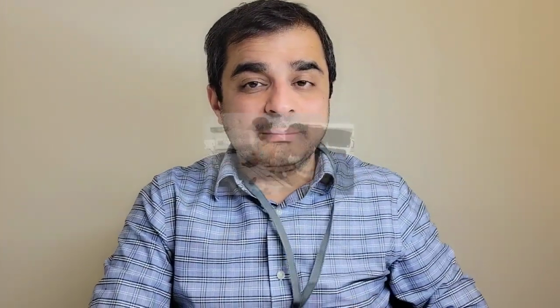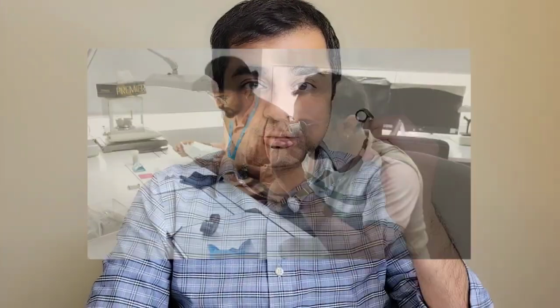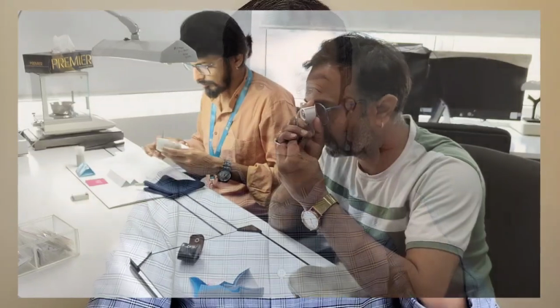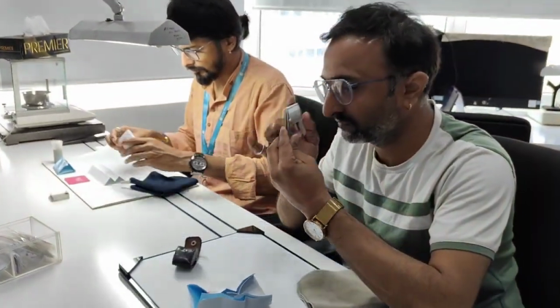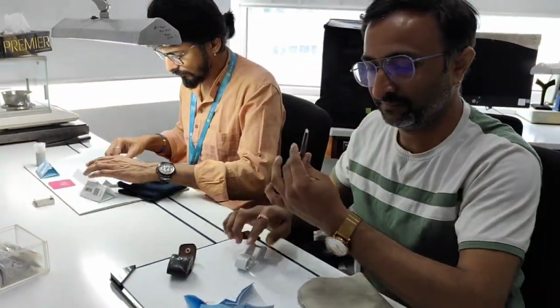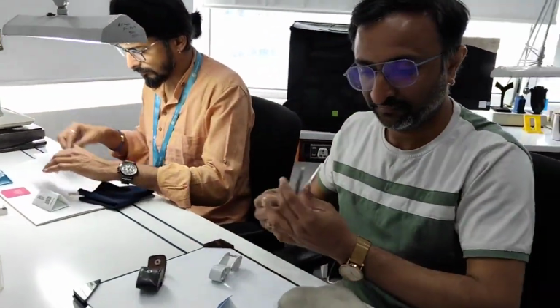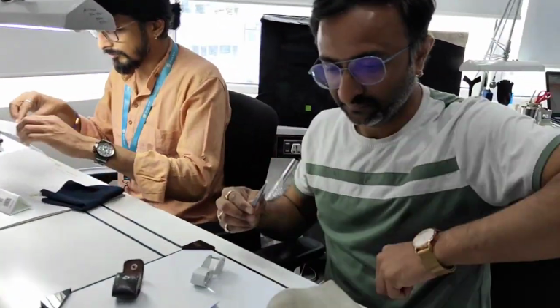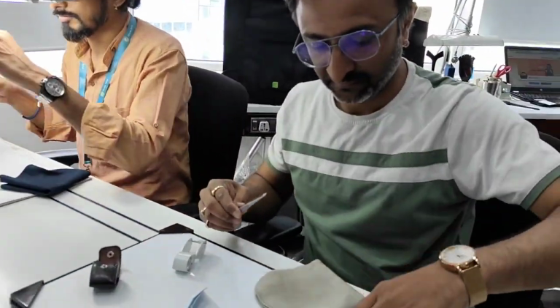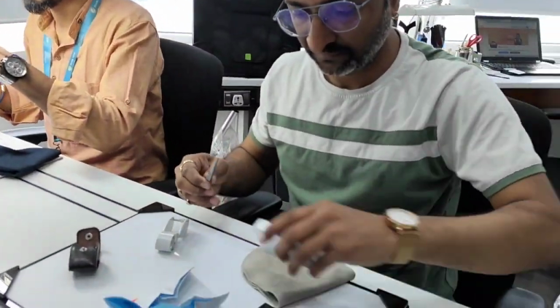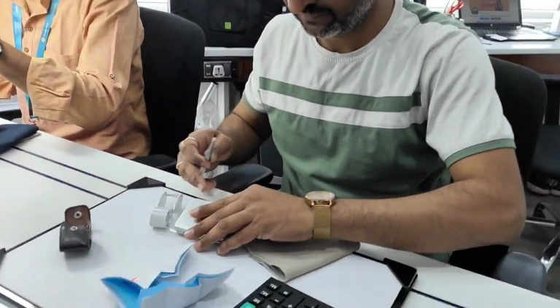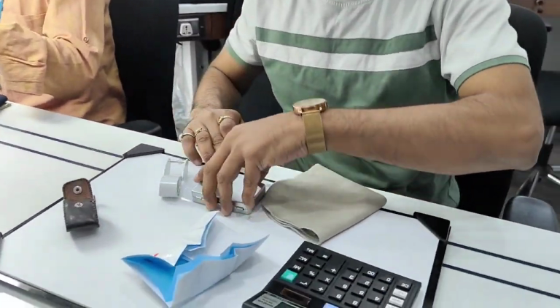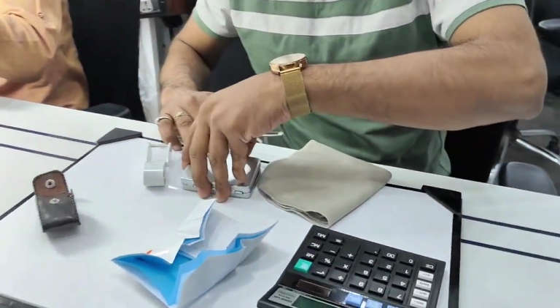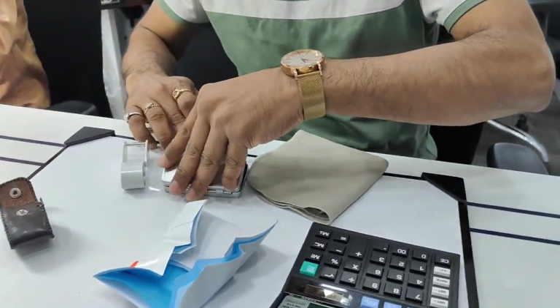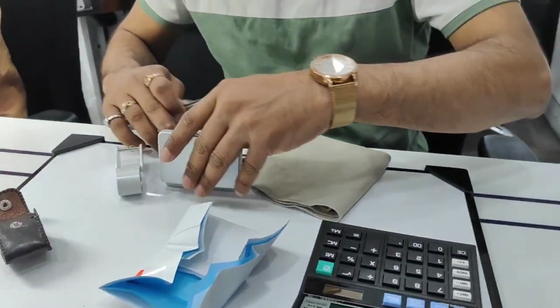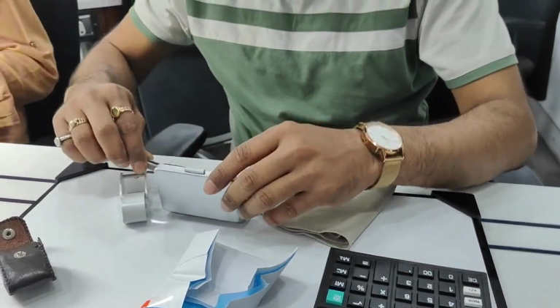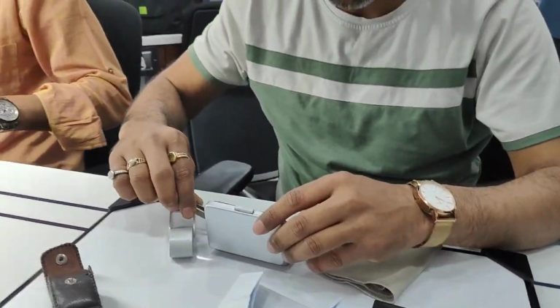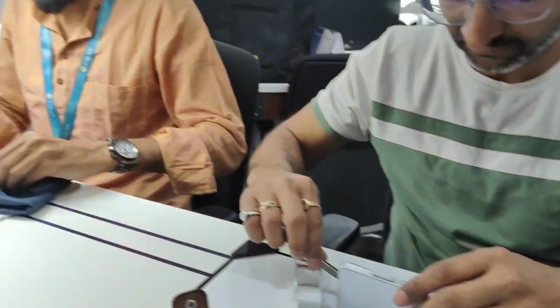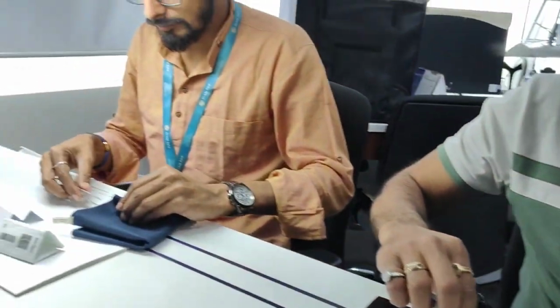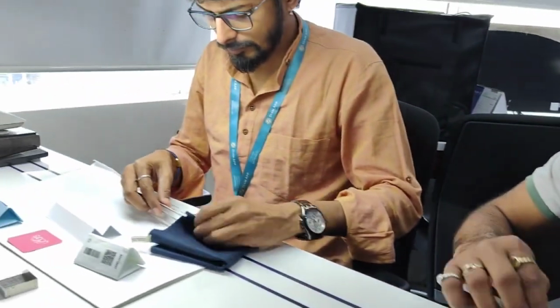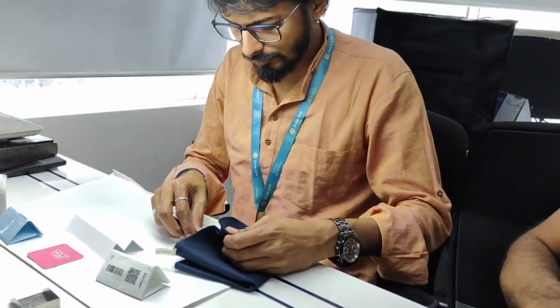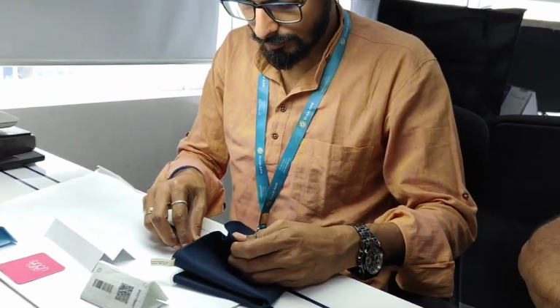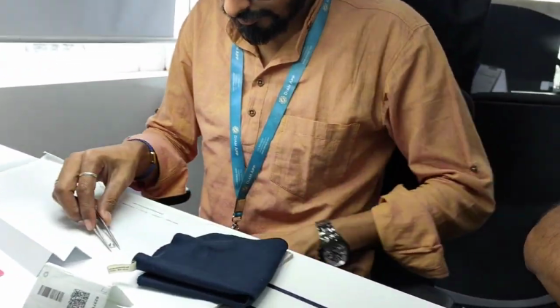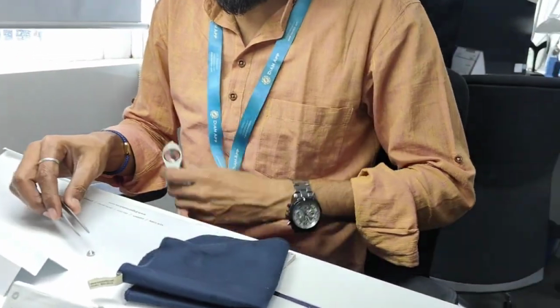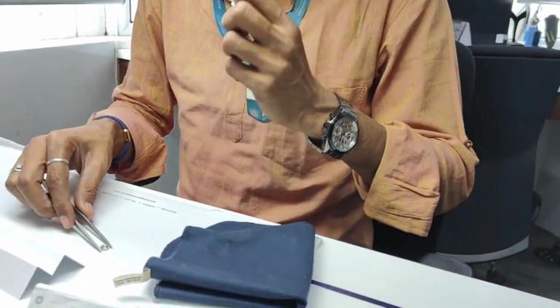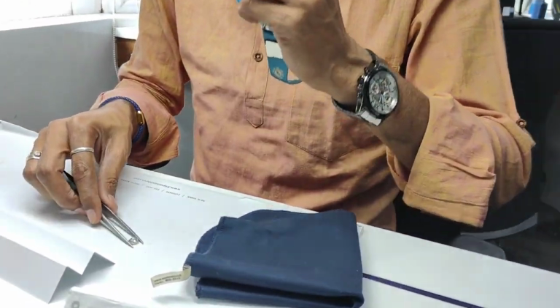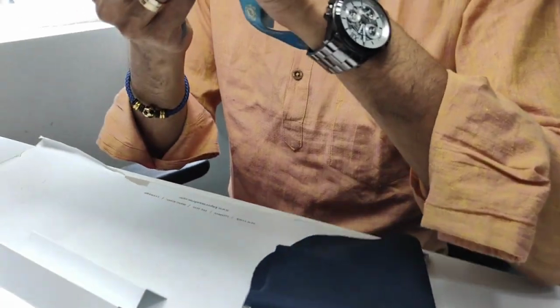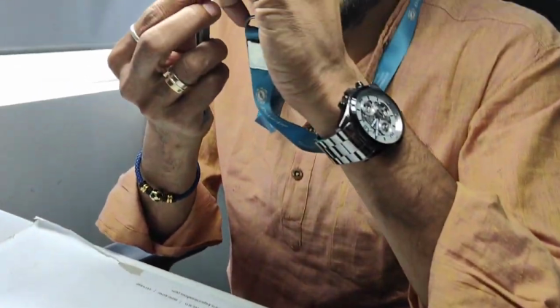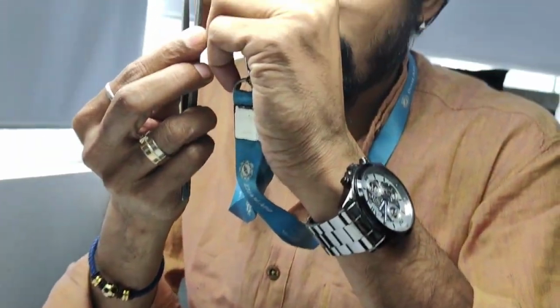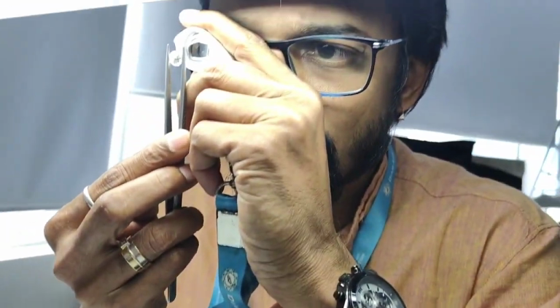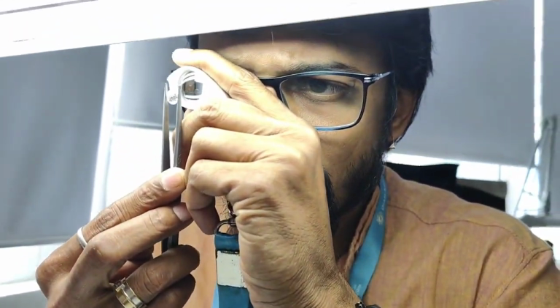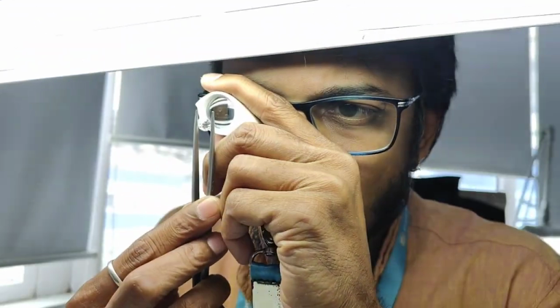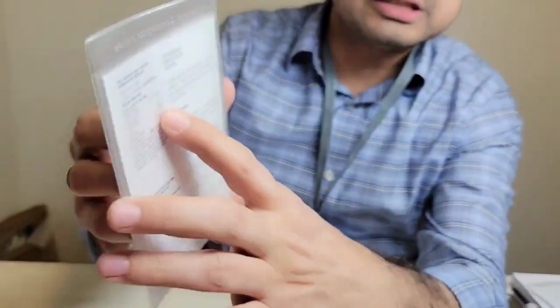My team inspected the diamonds with the help of the right tools like a magnifying glass, to see that it has the right clarity, and checked the color with the help of a color card so that we see the color is nice, and then offered the stone to you.